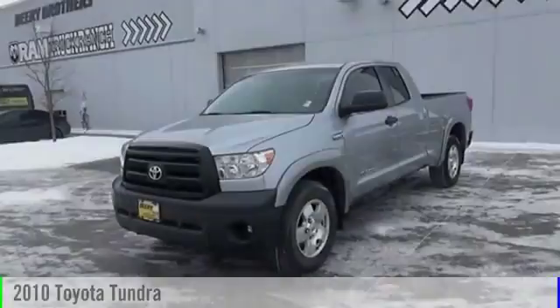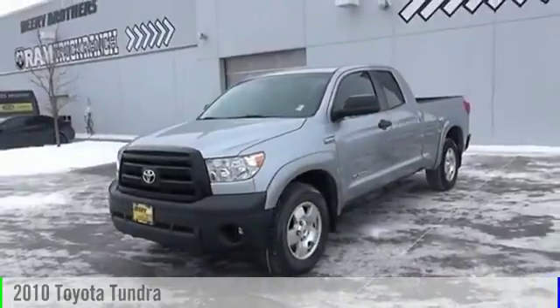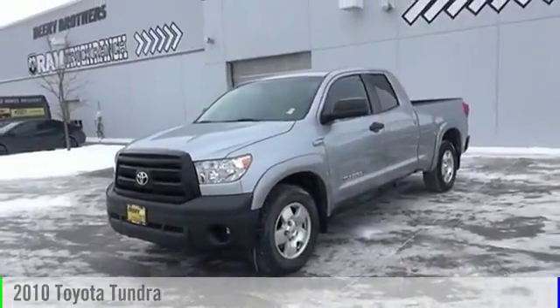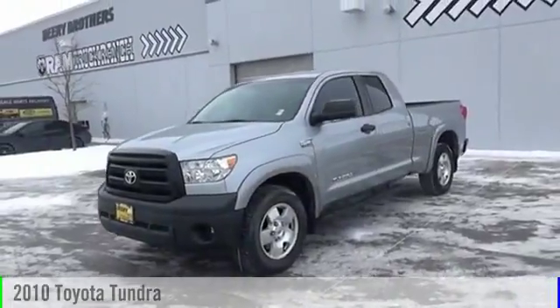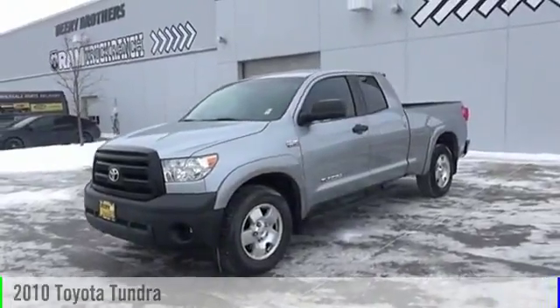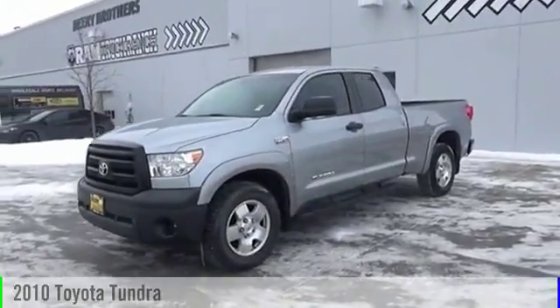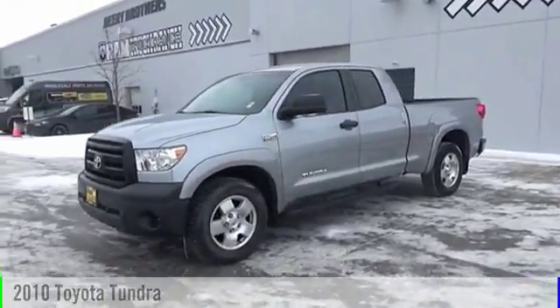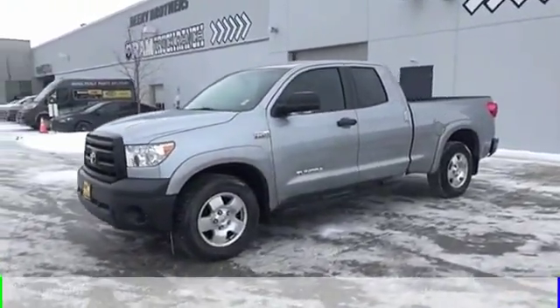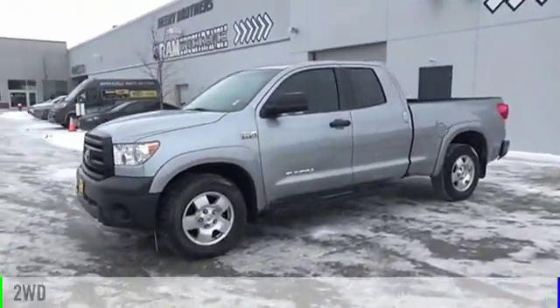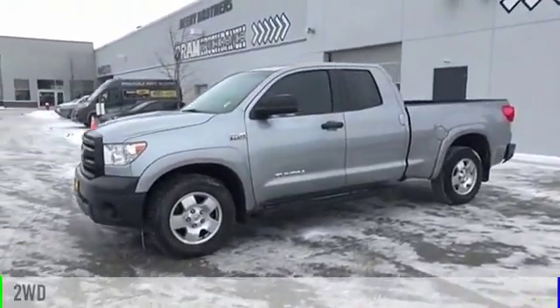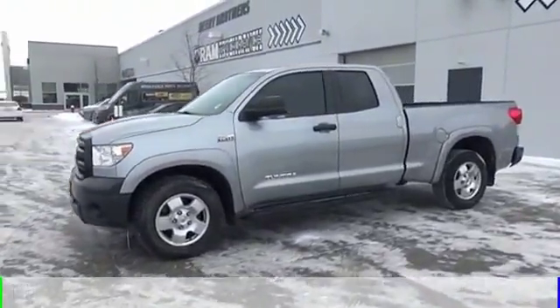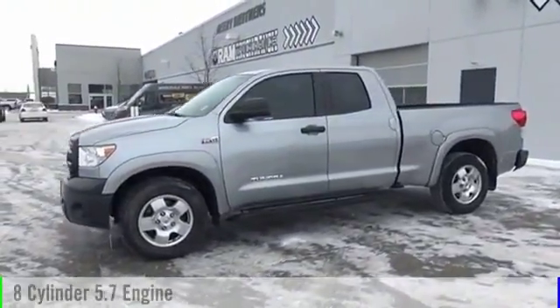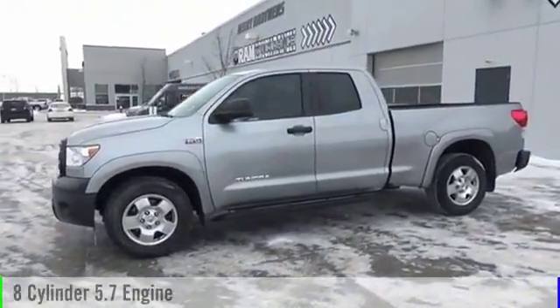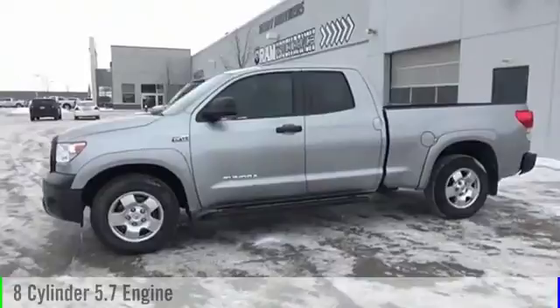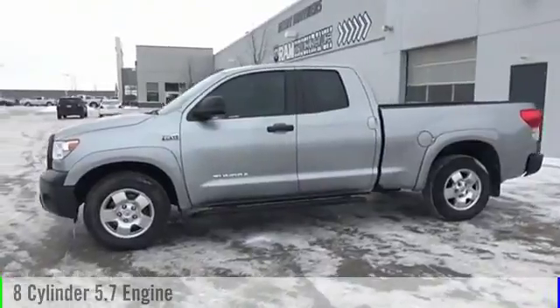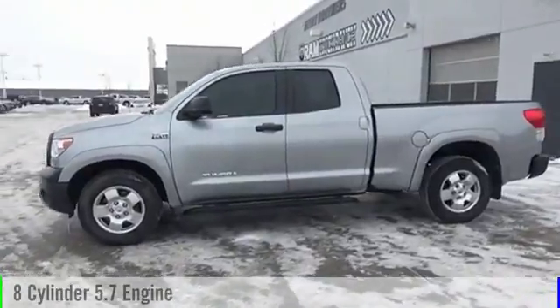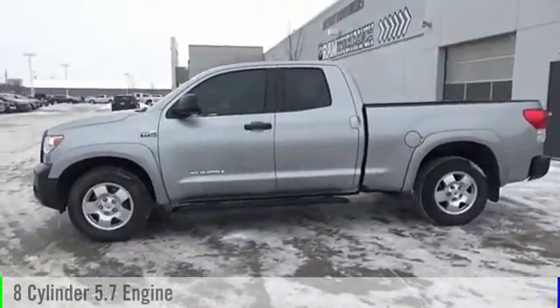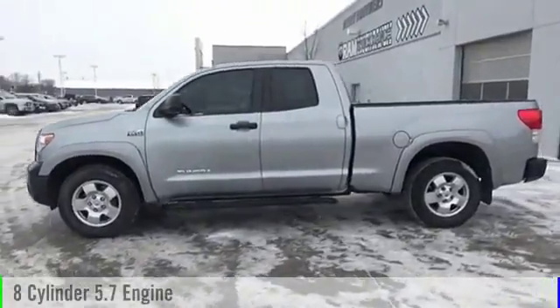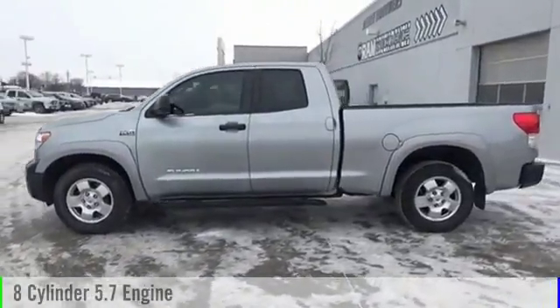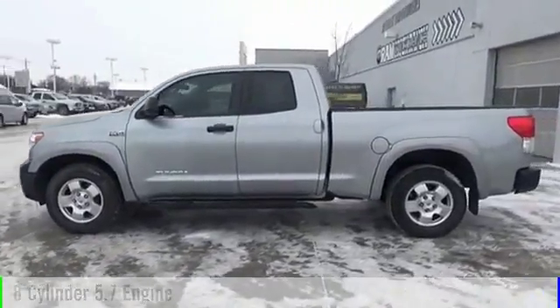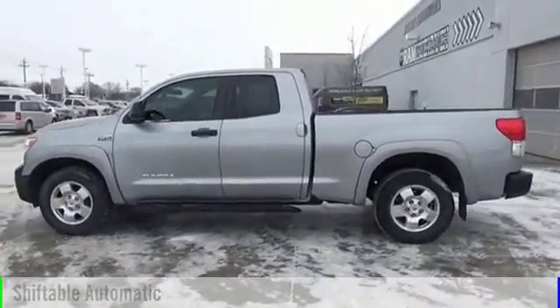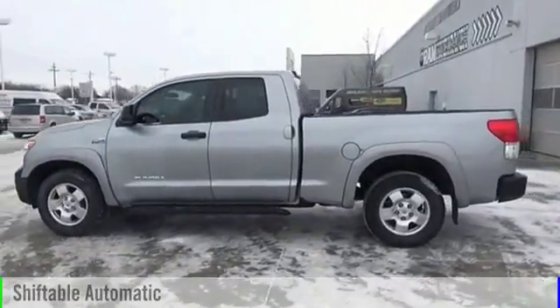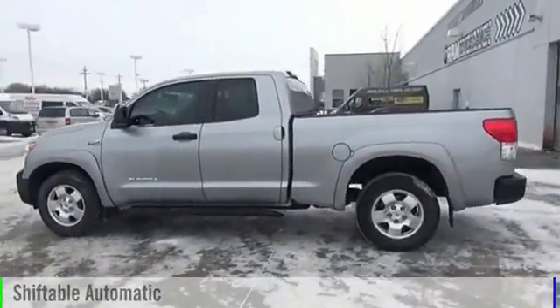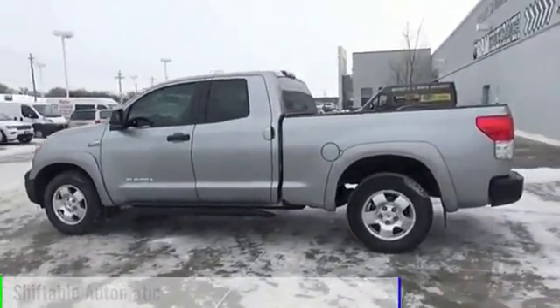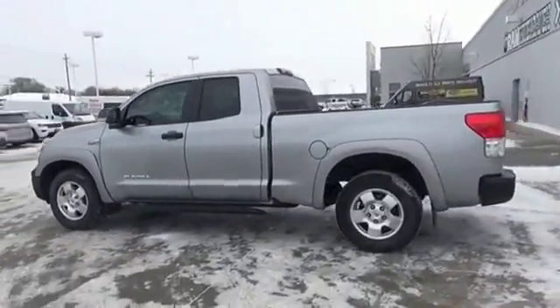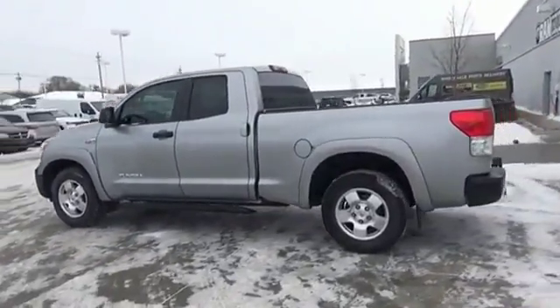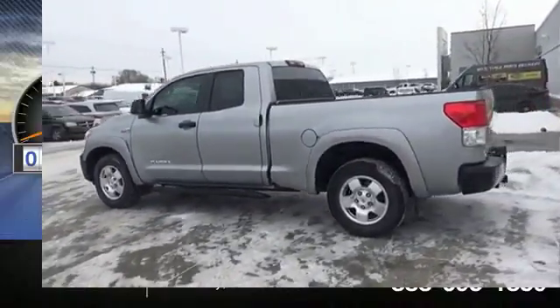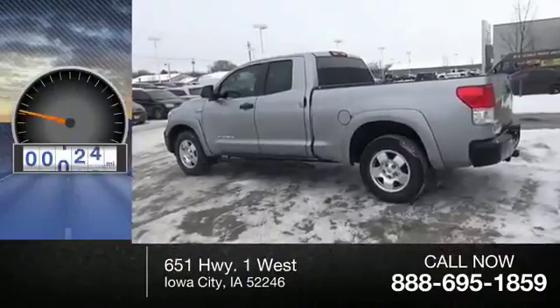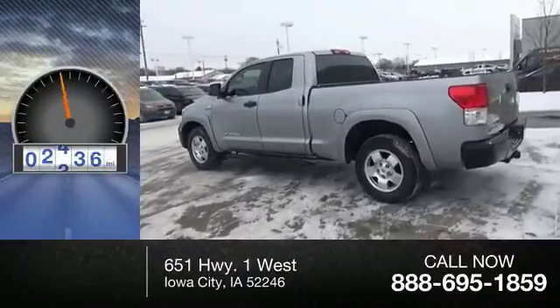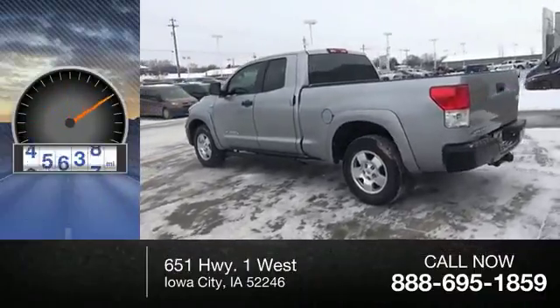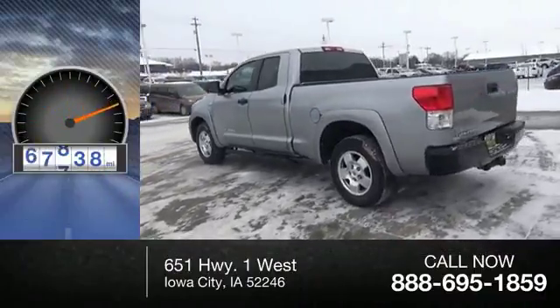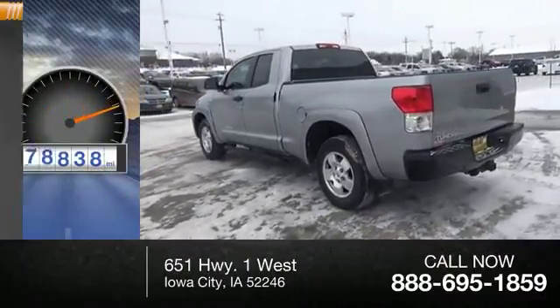2010 Tundra. This vehicle is powered by a two-wheel drive, eight-cylinder, 5.7 liter engine and comes with an automatic transmission. This vehicle has less than 80,000 miles.